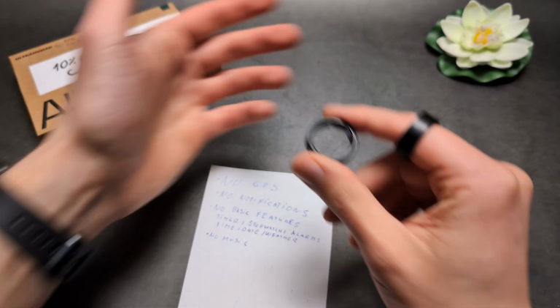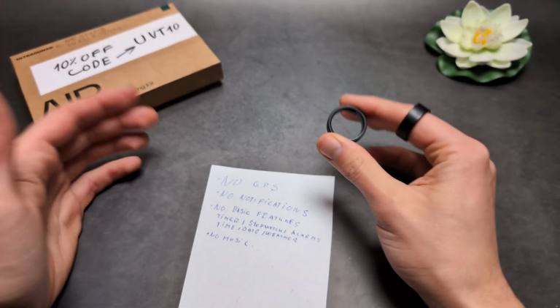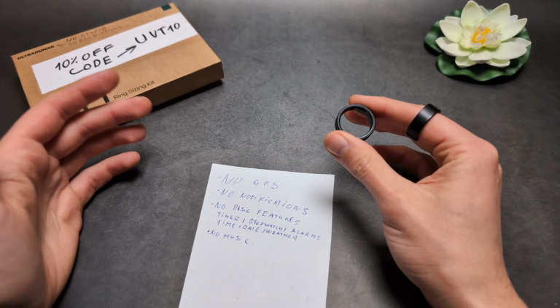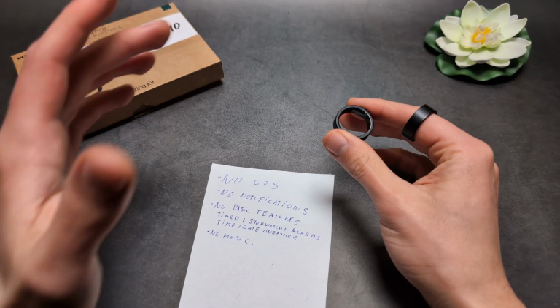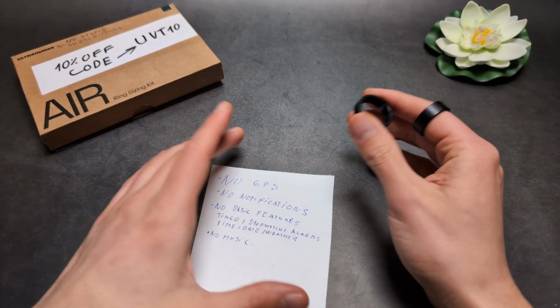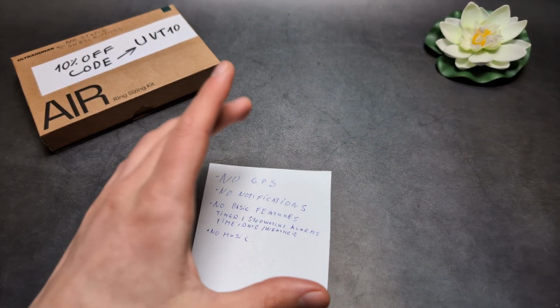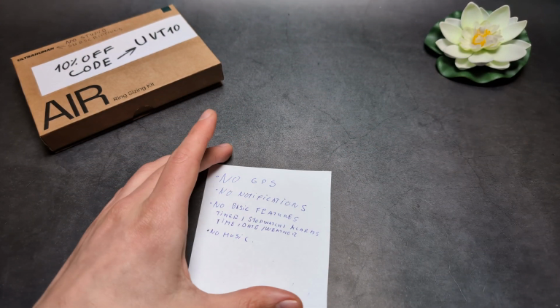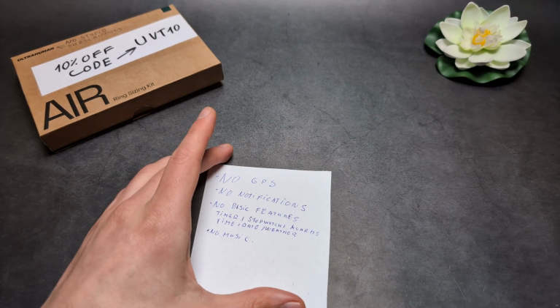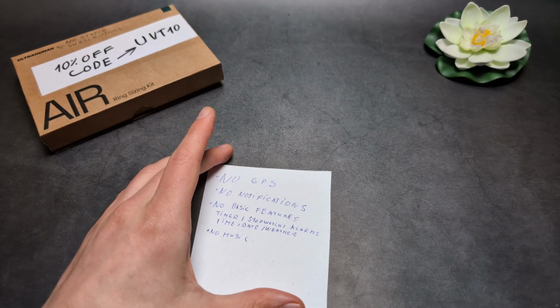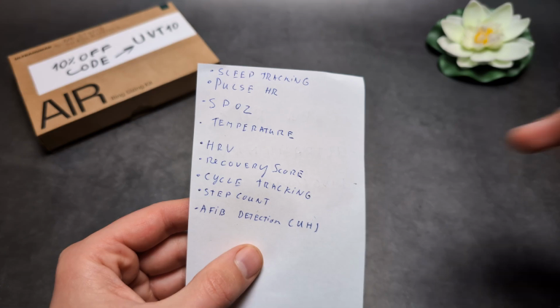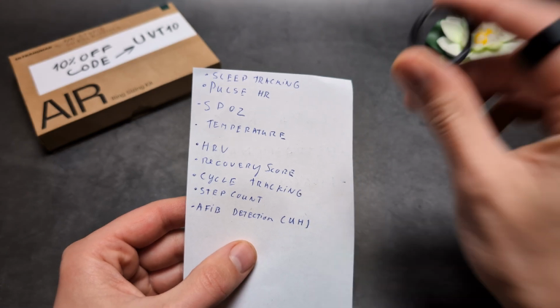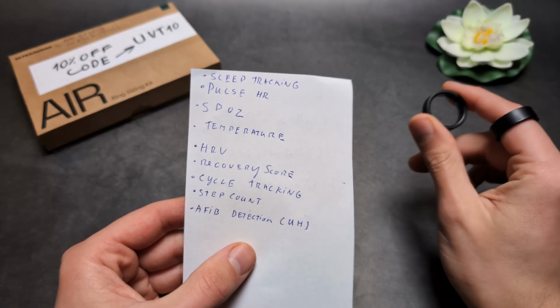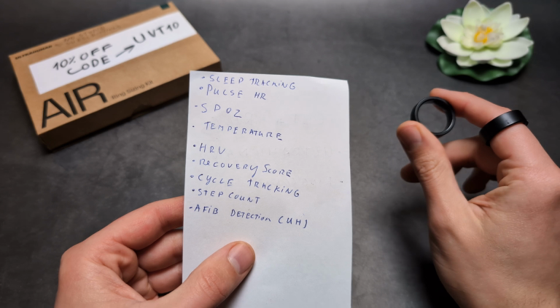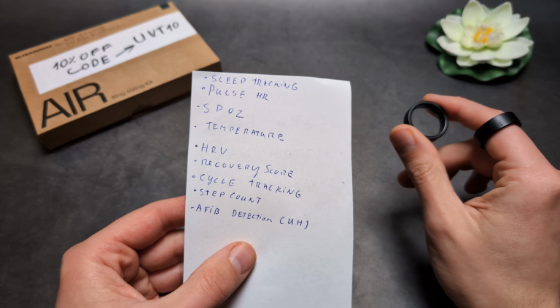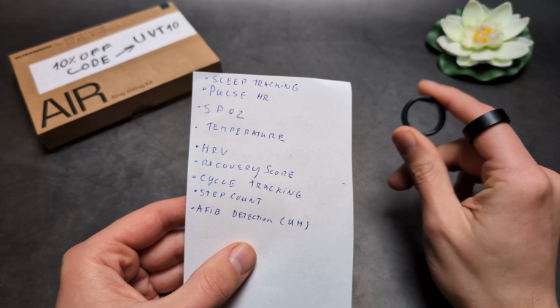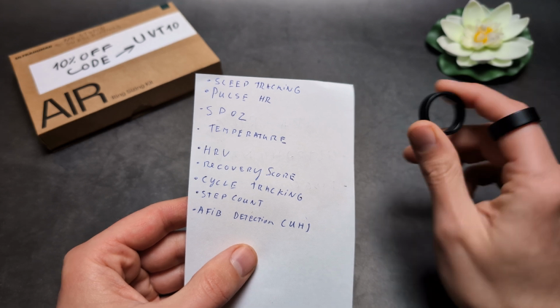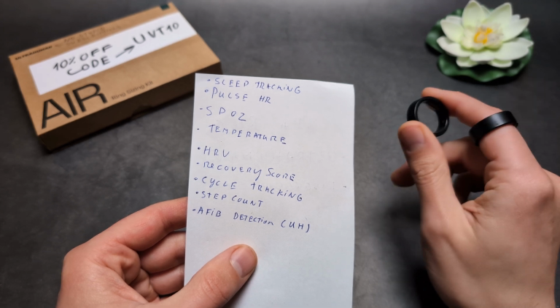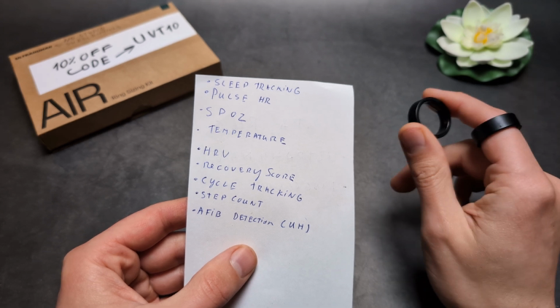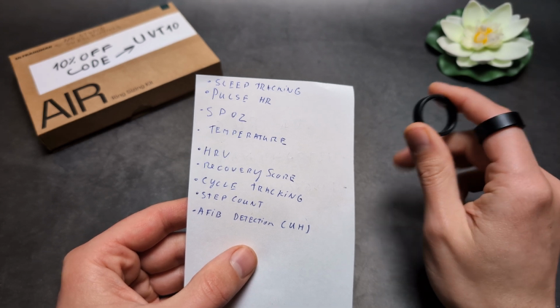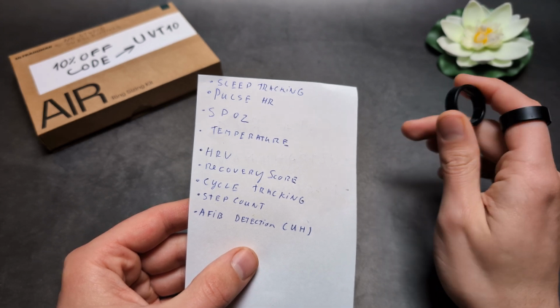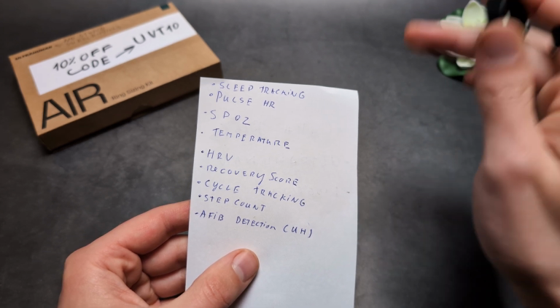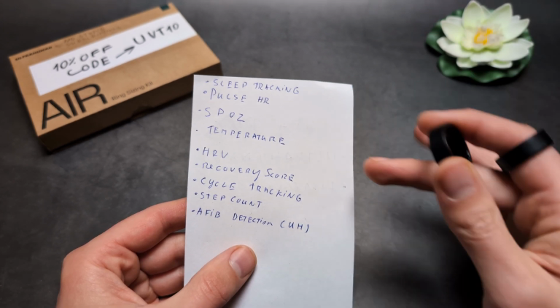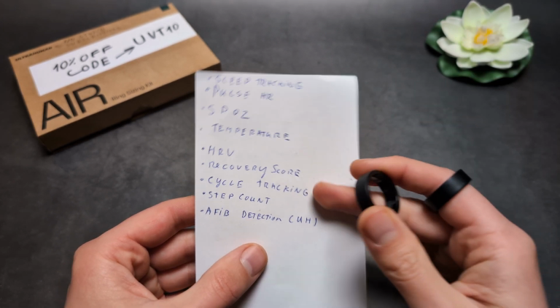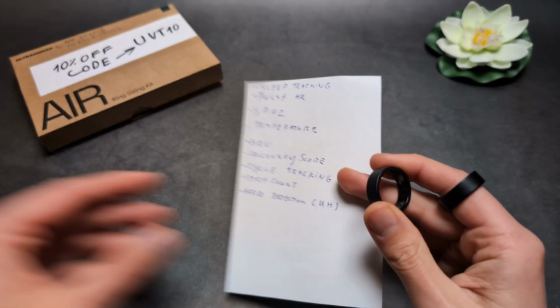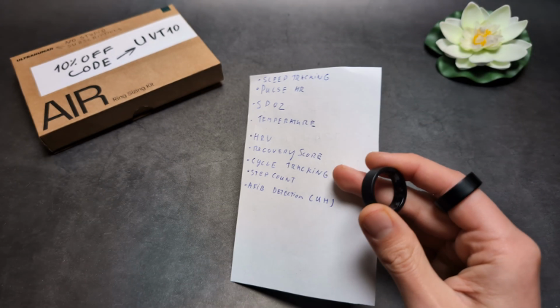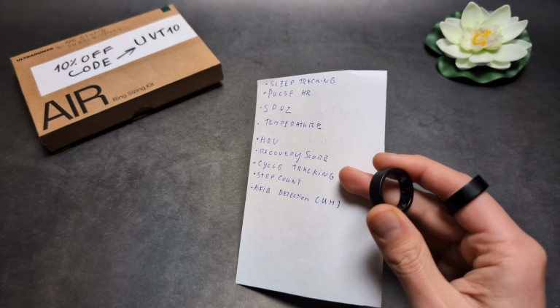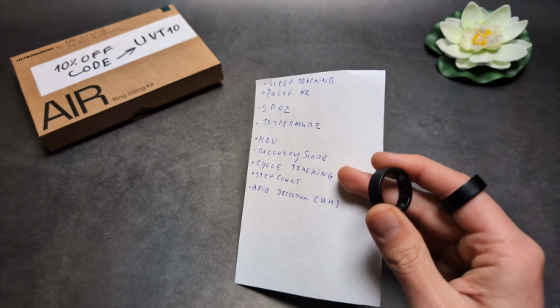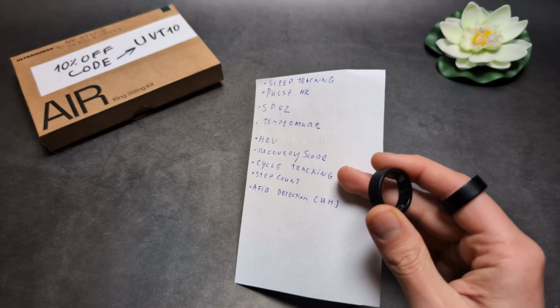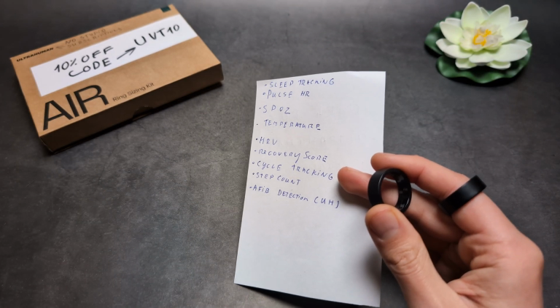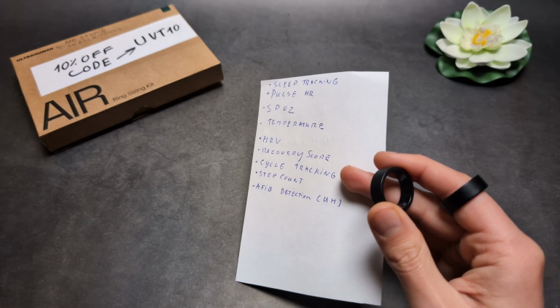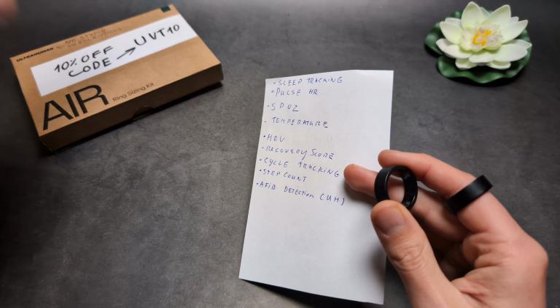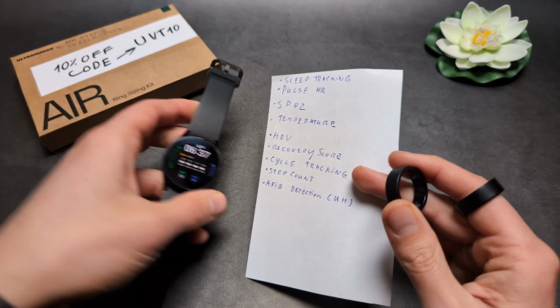You also can't store music on them. So these smart rings are primarily for health tracking, and when it comes to health tracking, they are actually really decent.